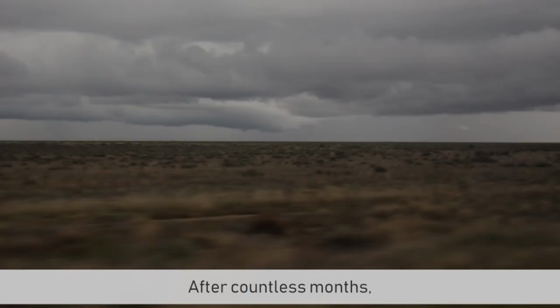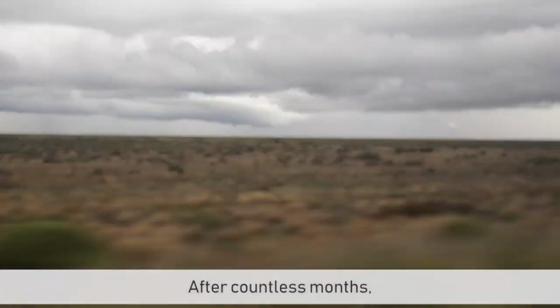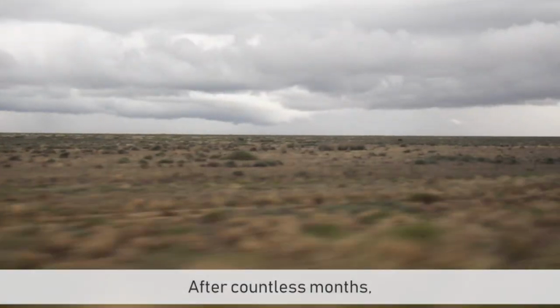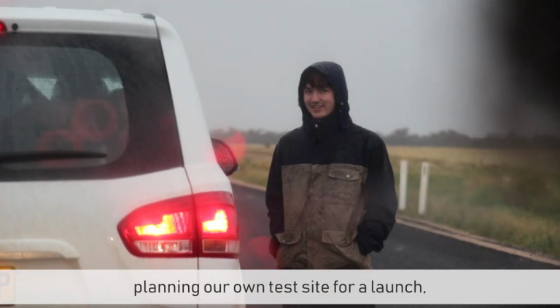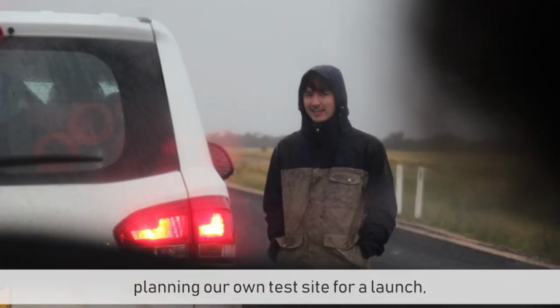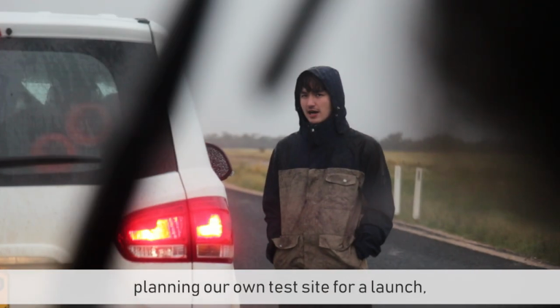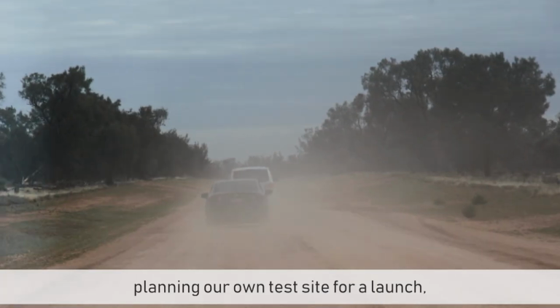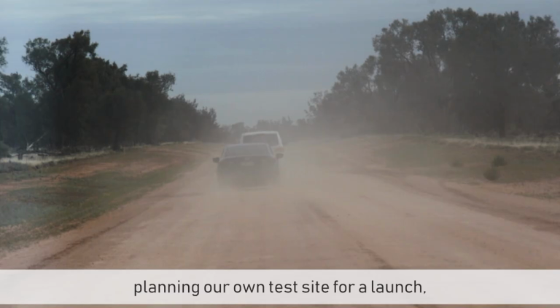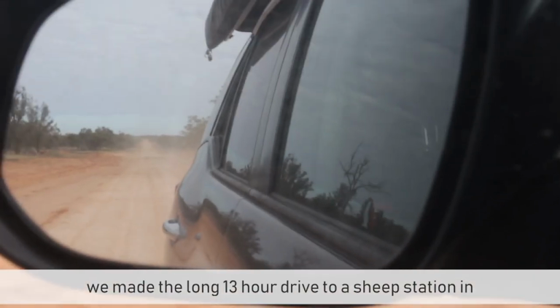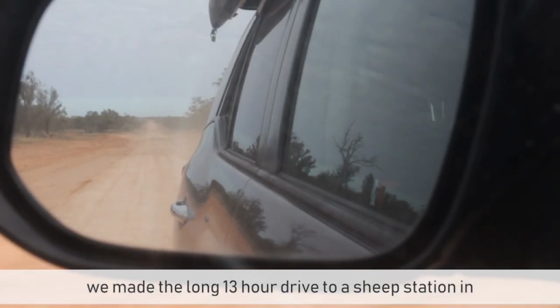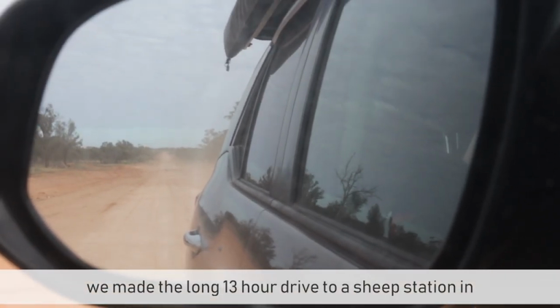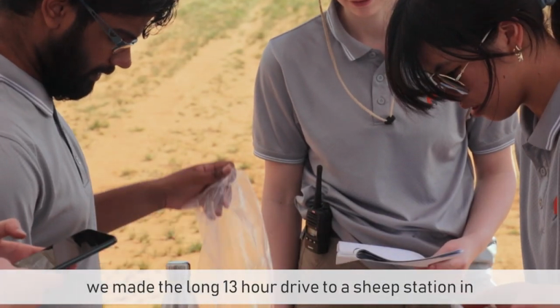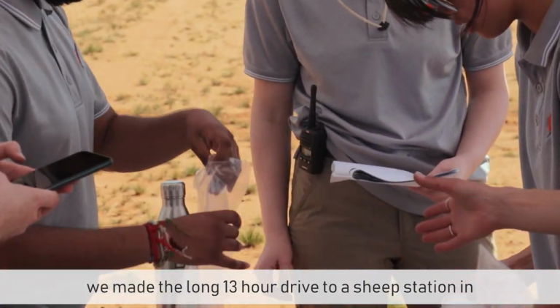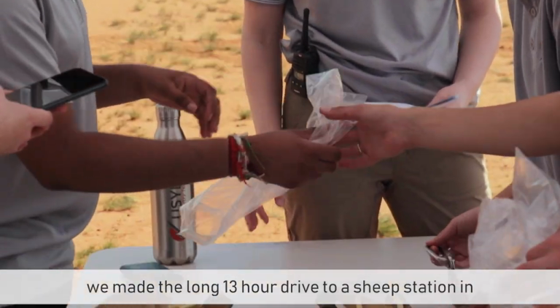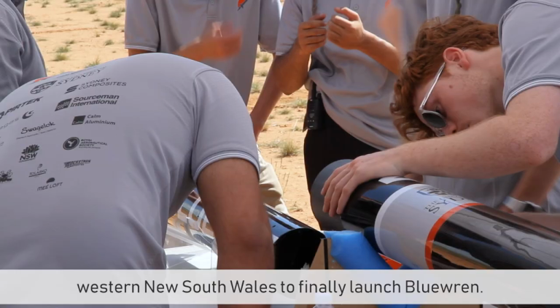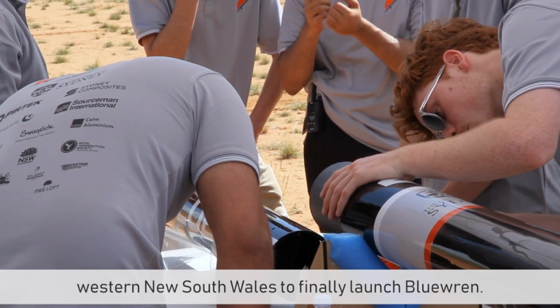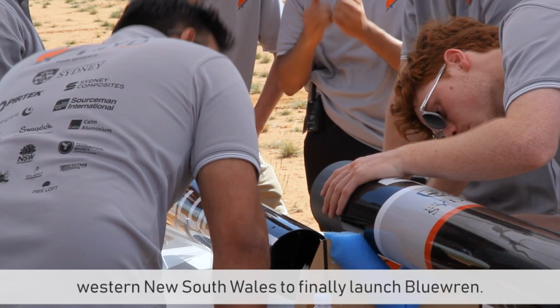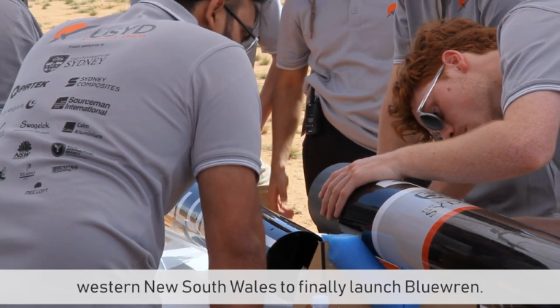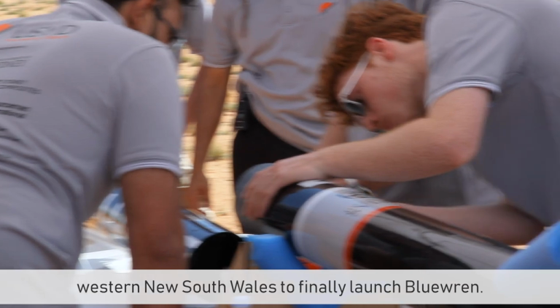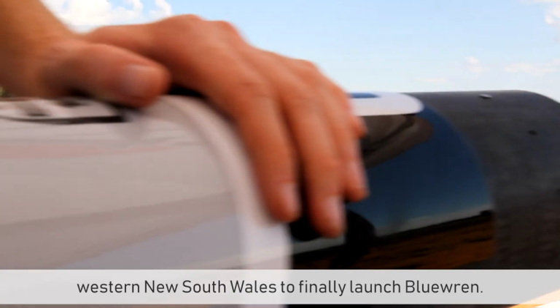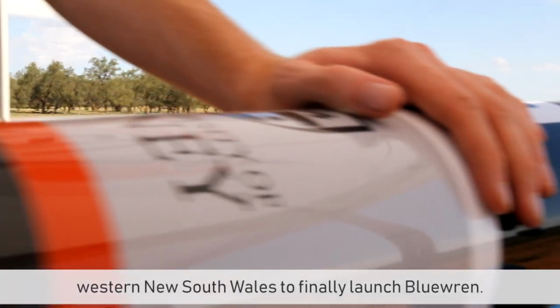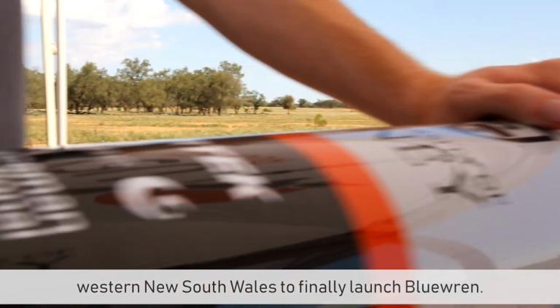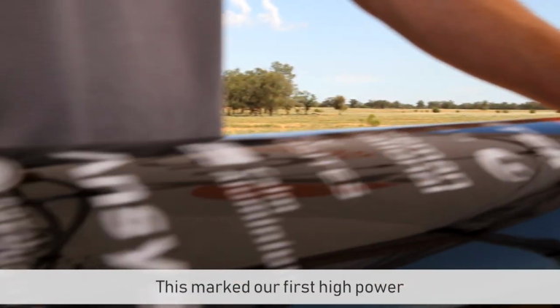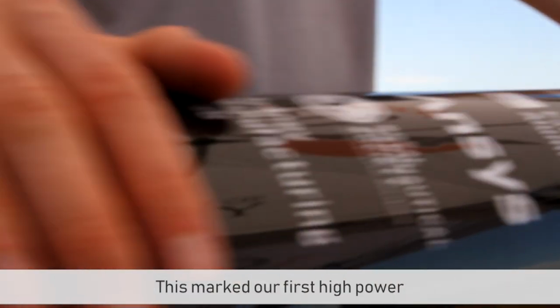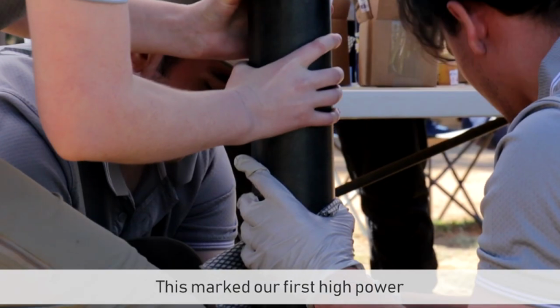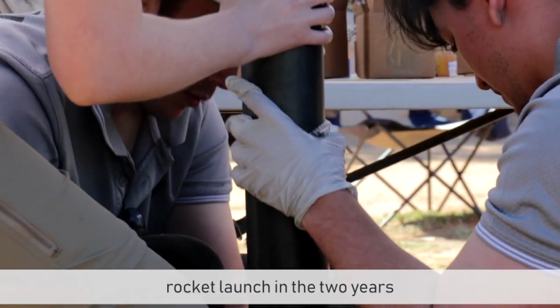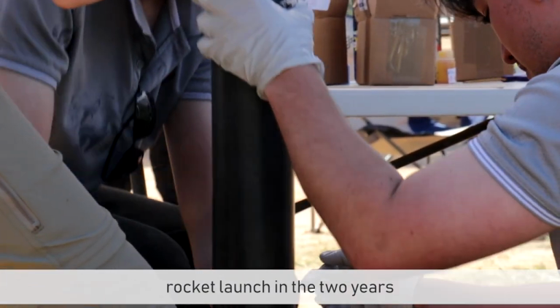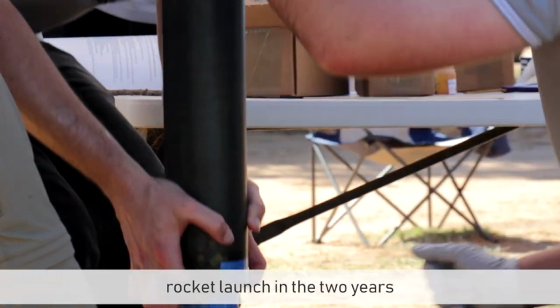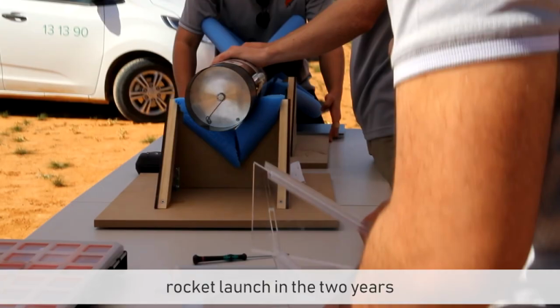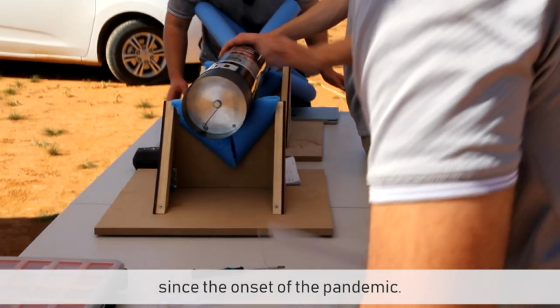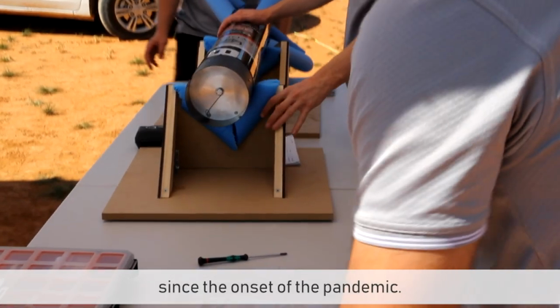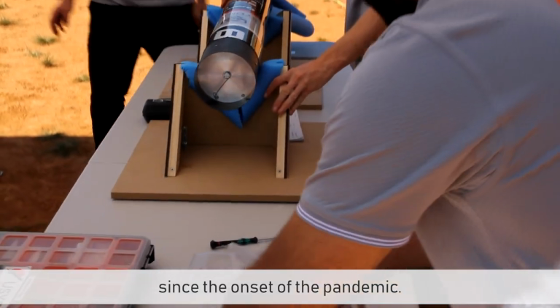After countless months planning our own test site for a launch, we made the long 13-hour drive to a sheep station in western New South Wales to finally launch Blue Wren. This marked our first high-power rocket launch in the two years since the onset of the pandemic.